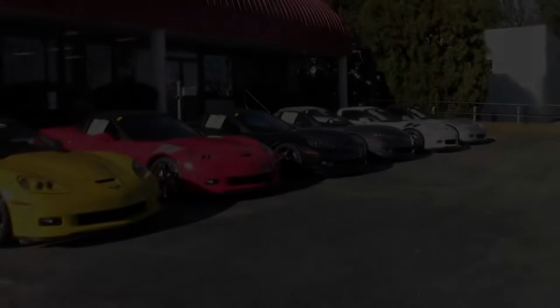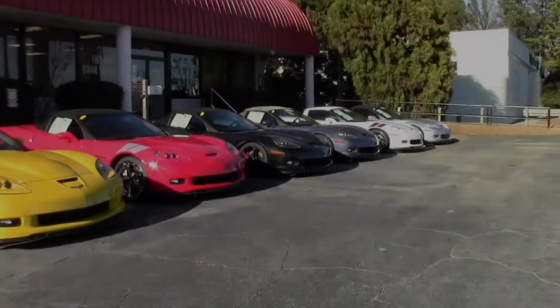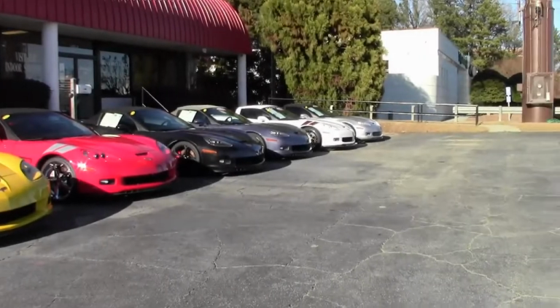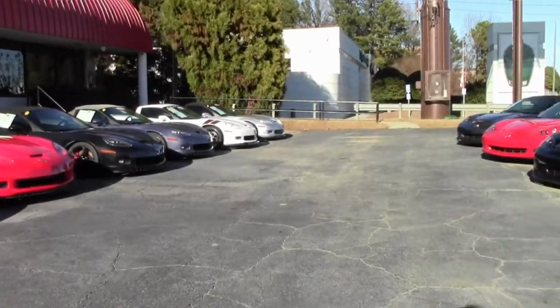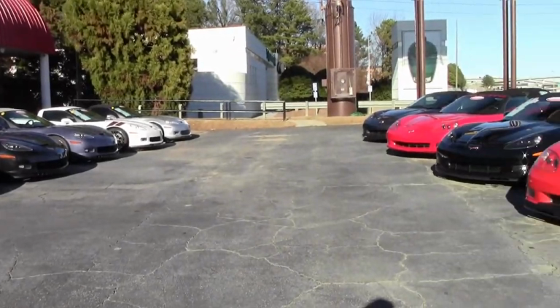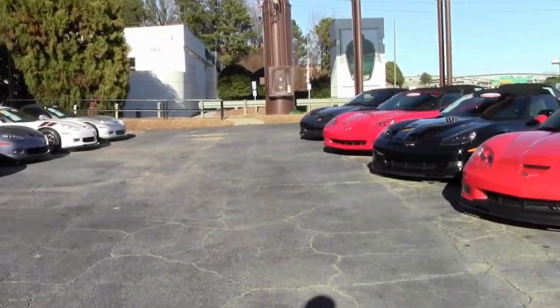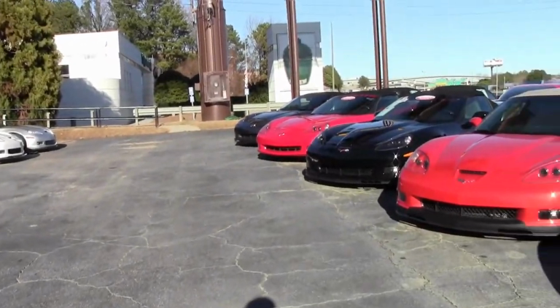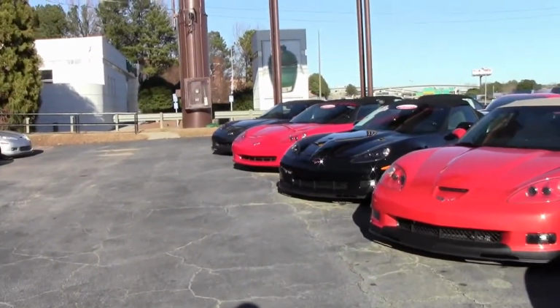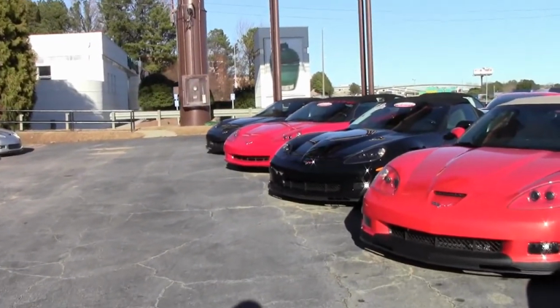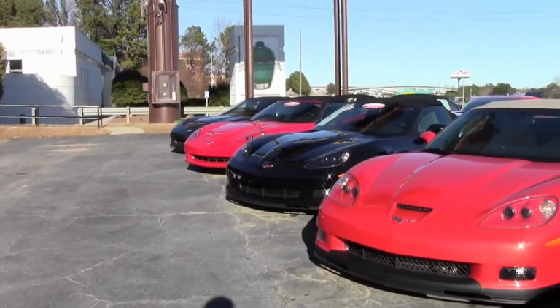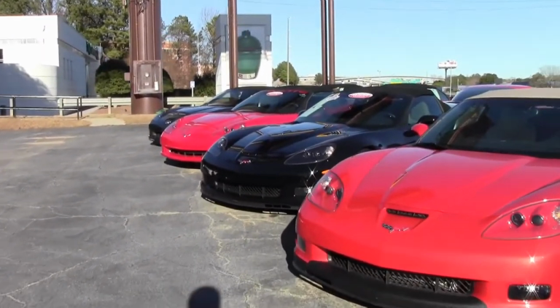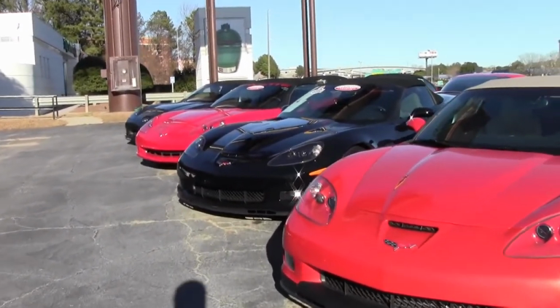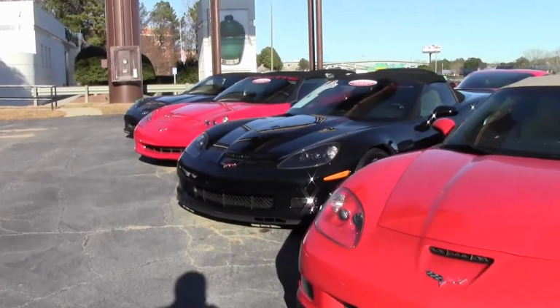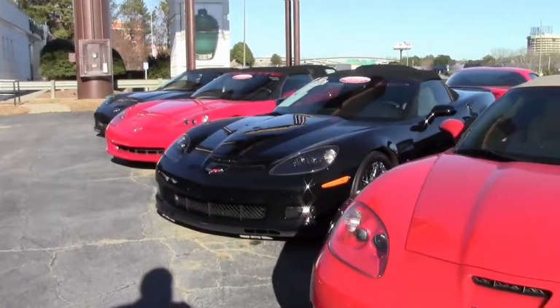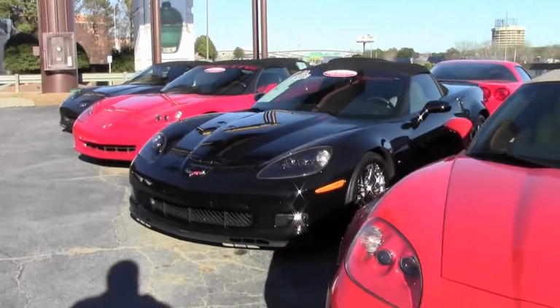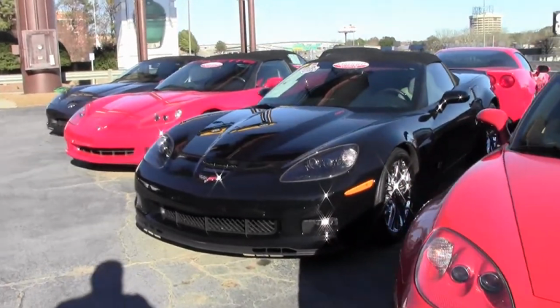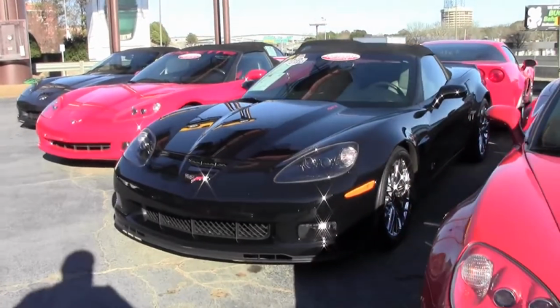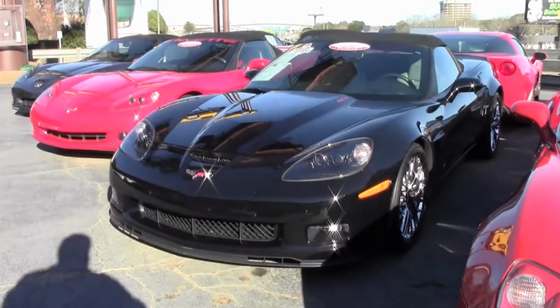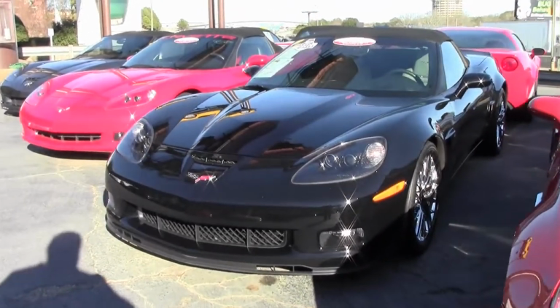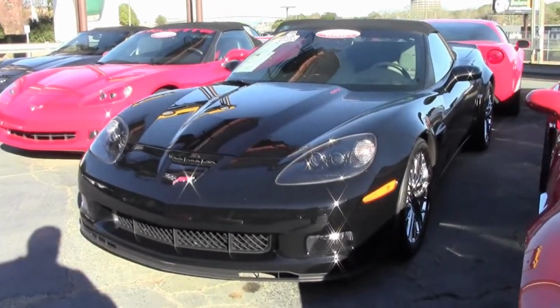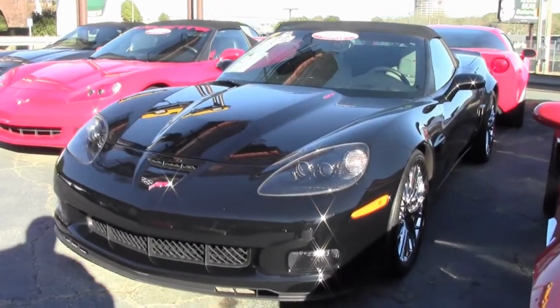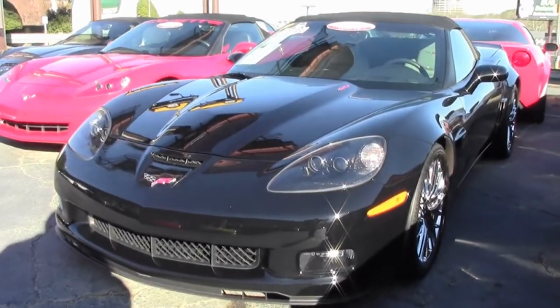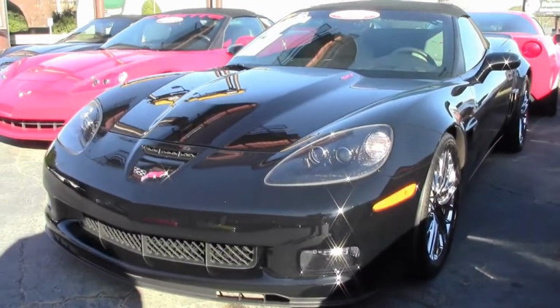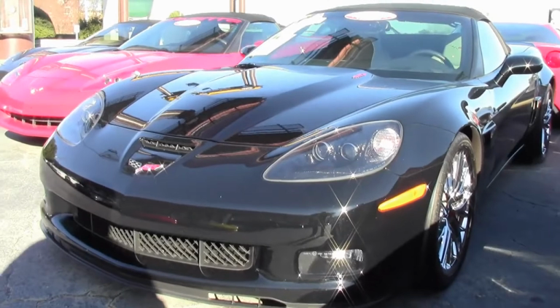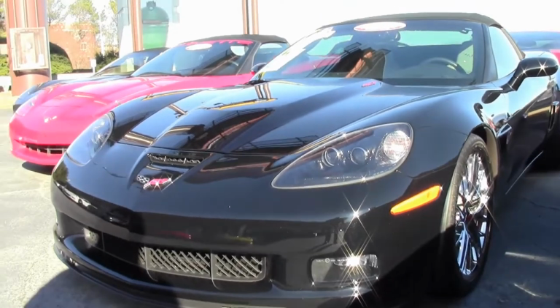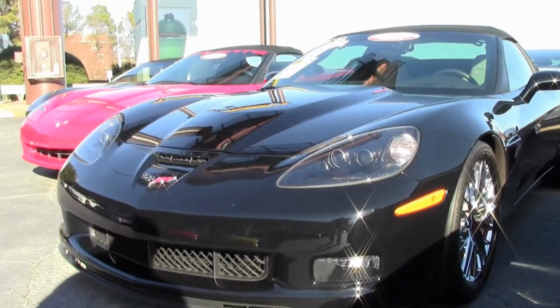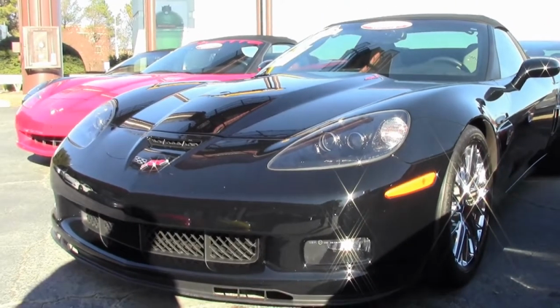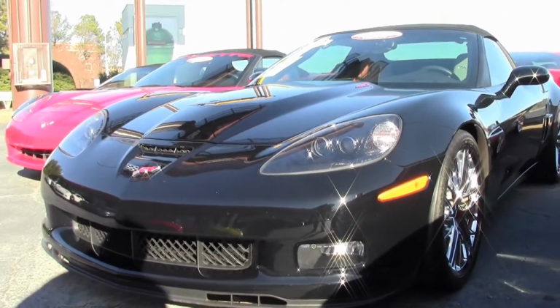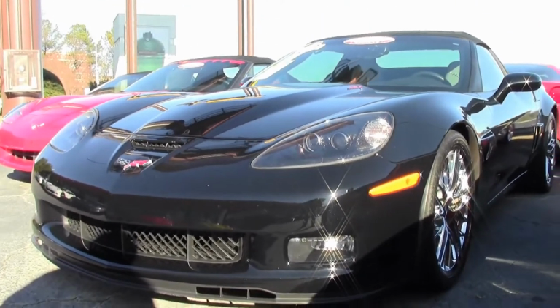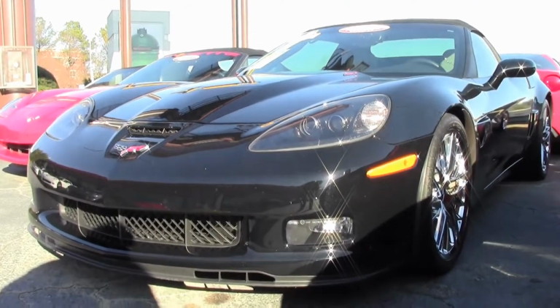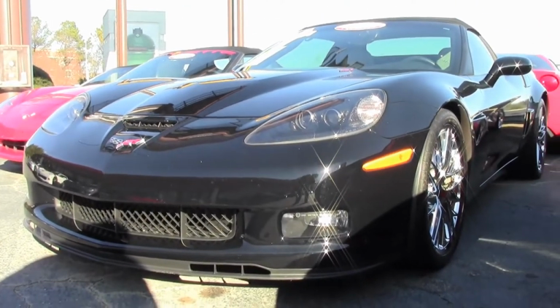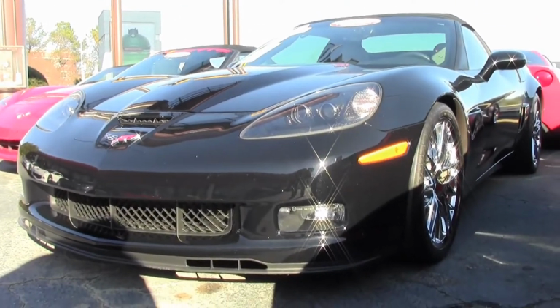If it's a newer style of Corvette you're looking for, how about this 2013 Corvette 427 2LT convertible? This is a beautiful car with that black exterior, ebony gray interior, and a beautiful ebony convertible top.